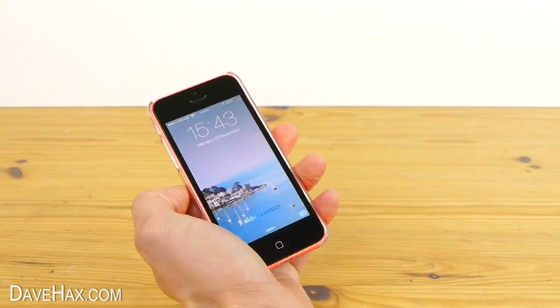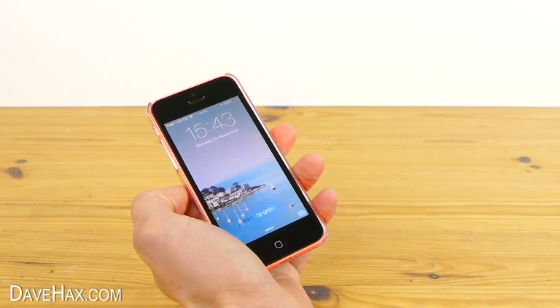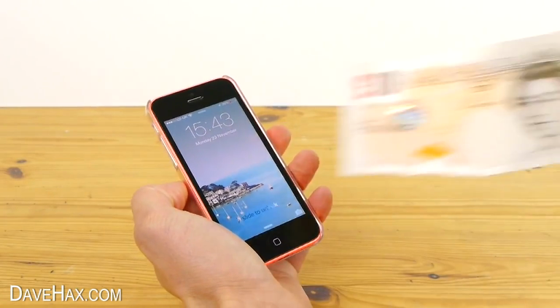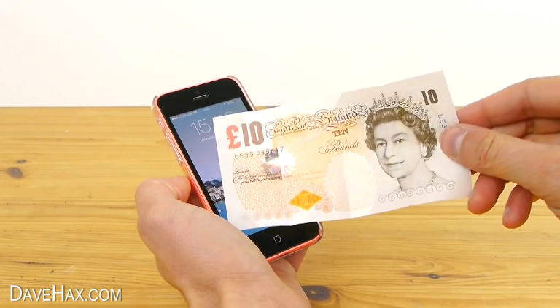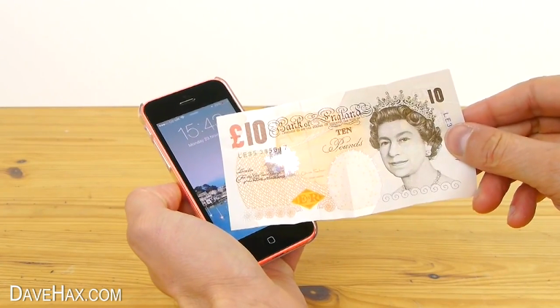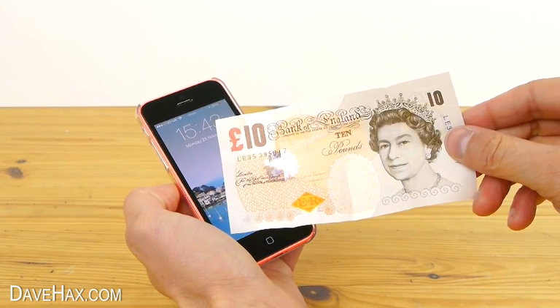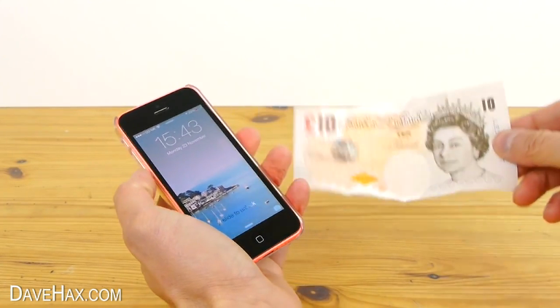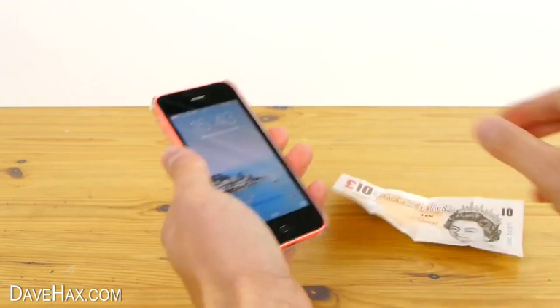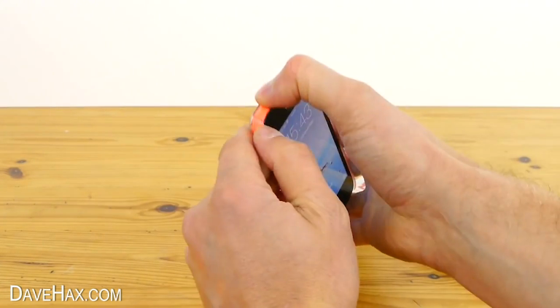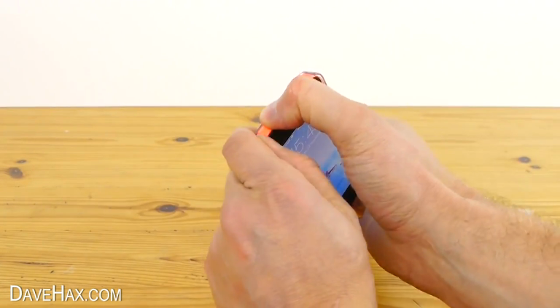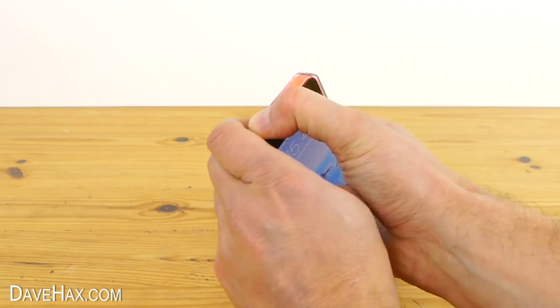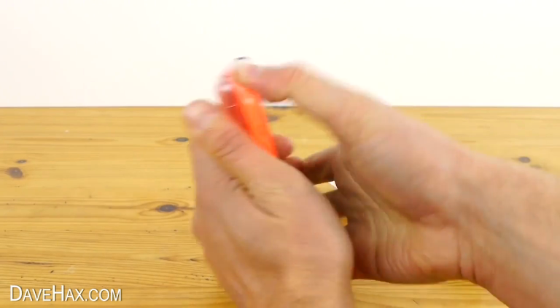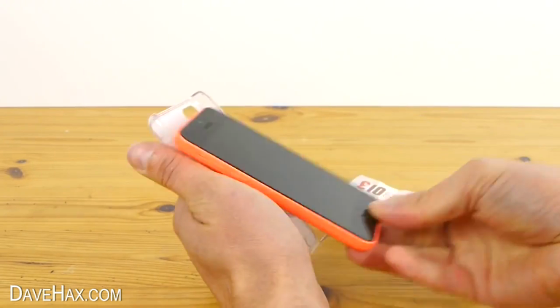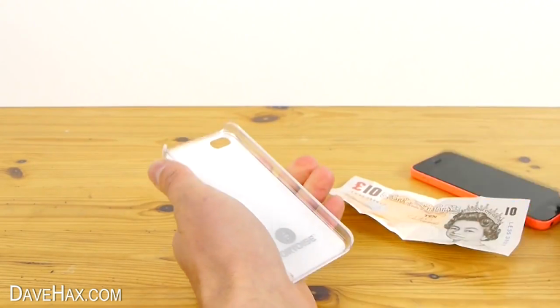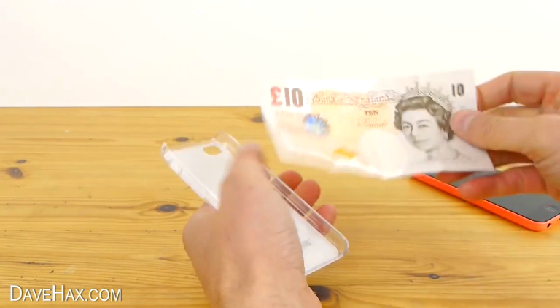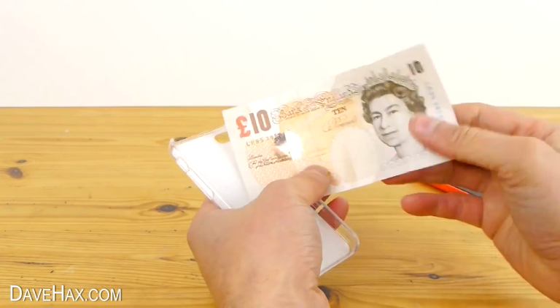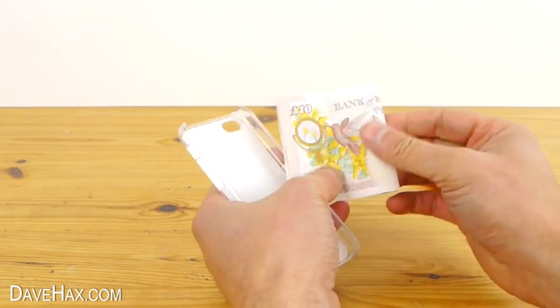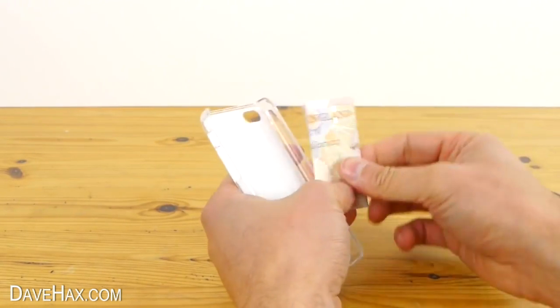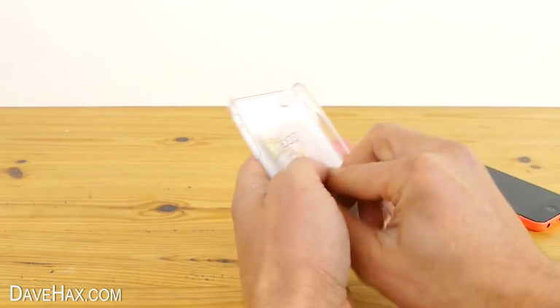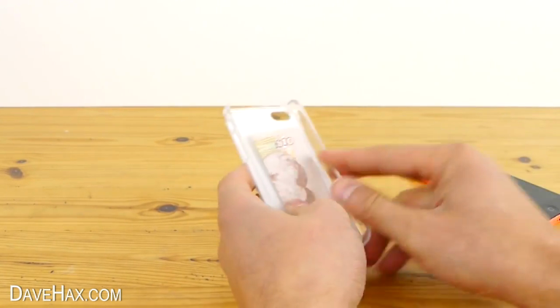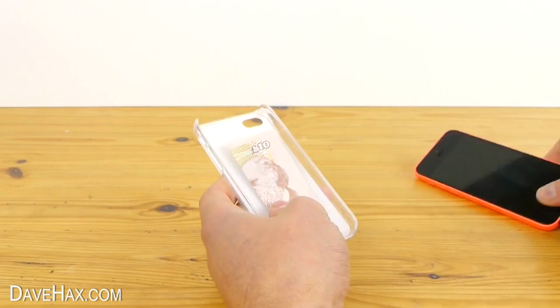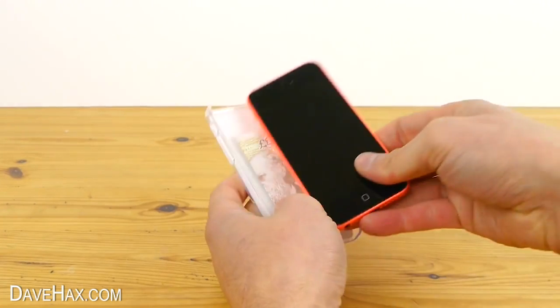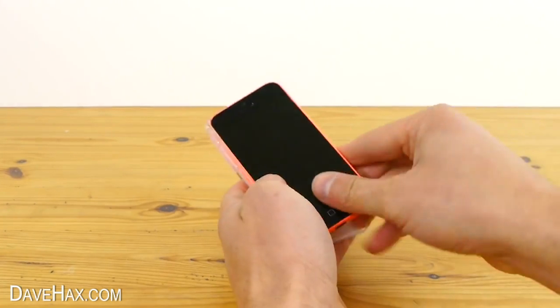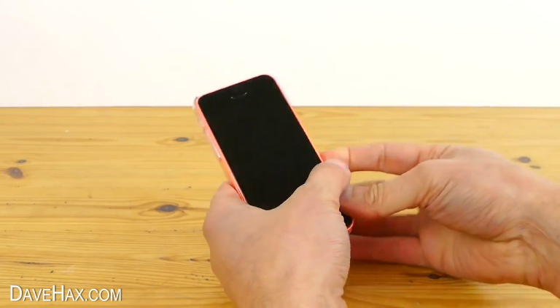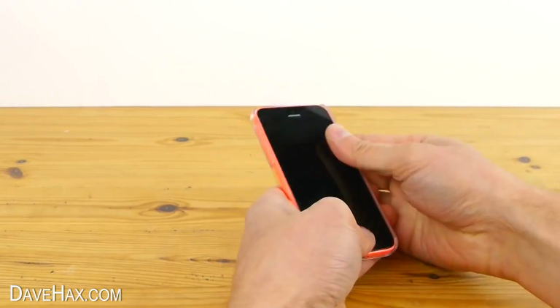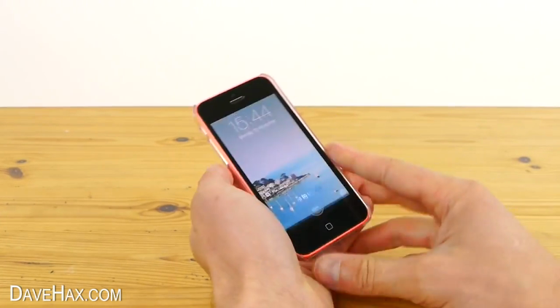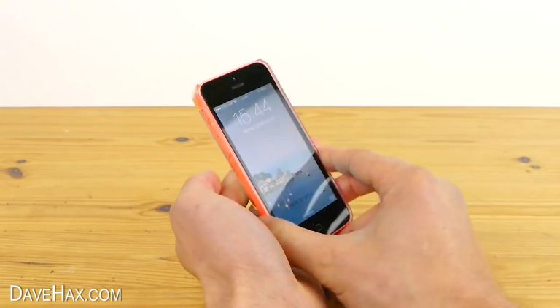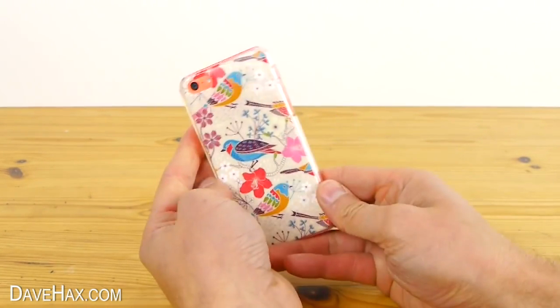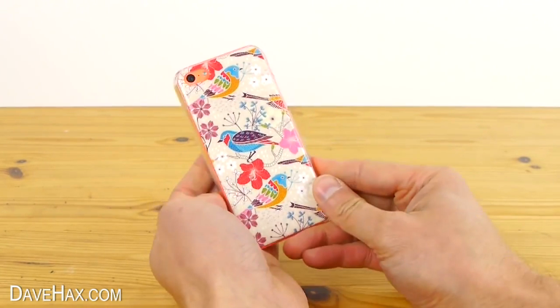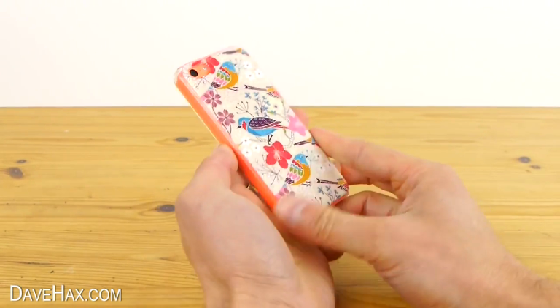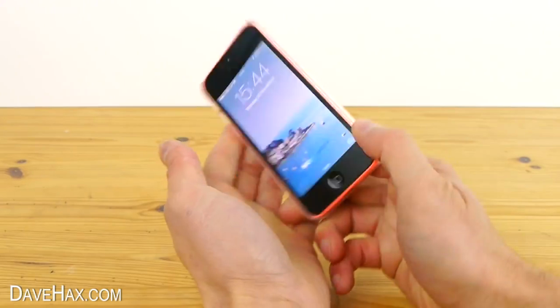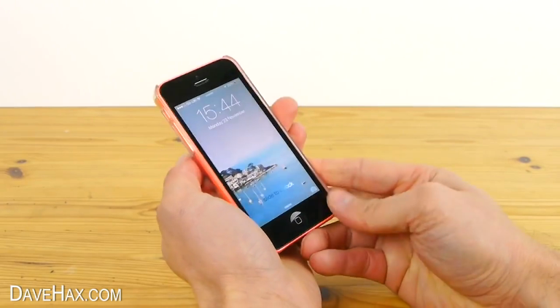If you want to keep some money stashed in case of an emergency, you can remove the case off the back of your phone, fold up a note or slide in a credit card, and clip the phone back in. No one else will know it's there, and it could be really handy in an emergency.